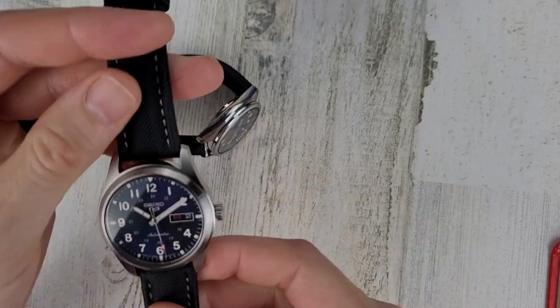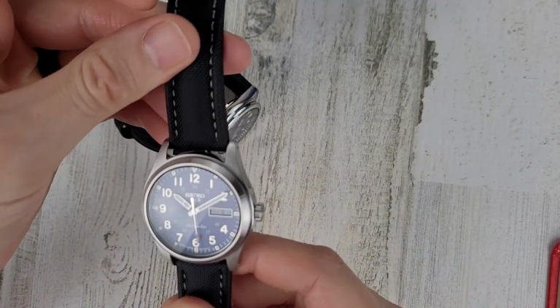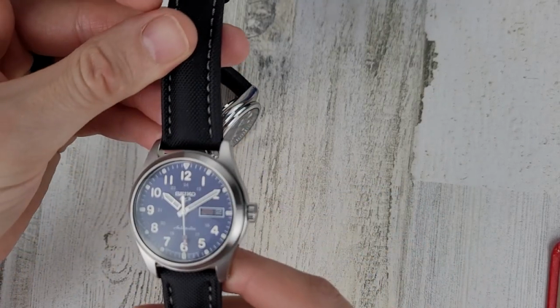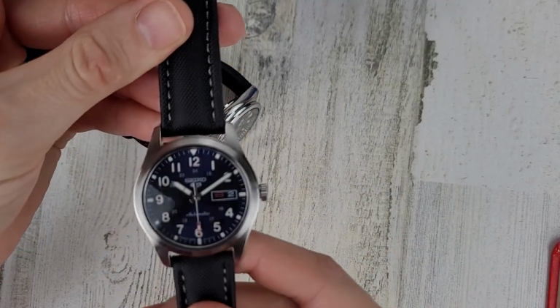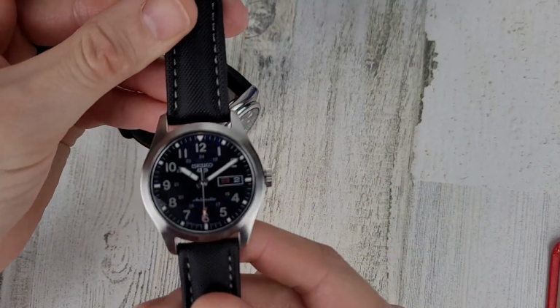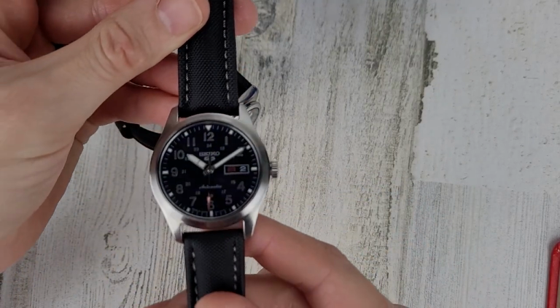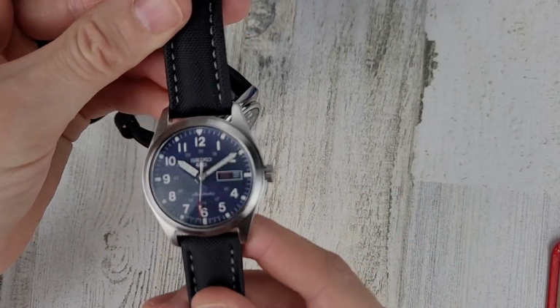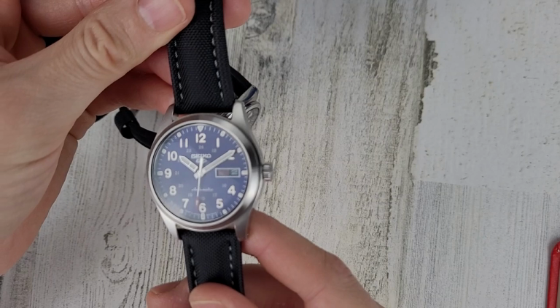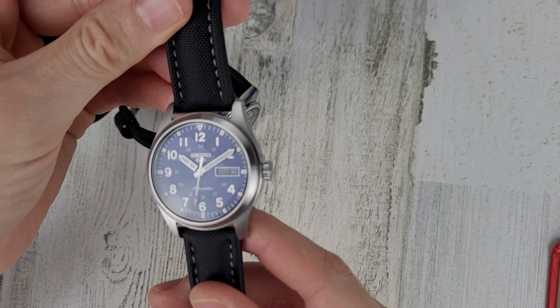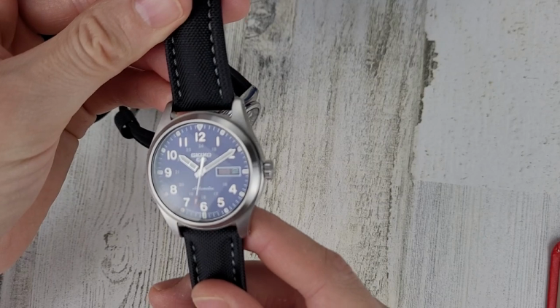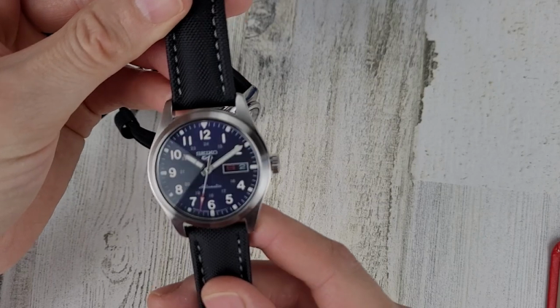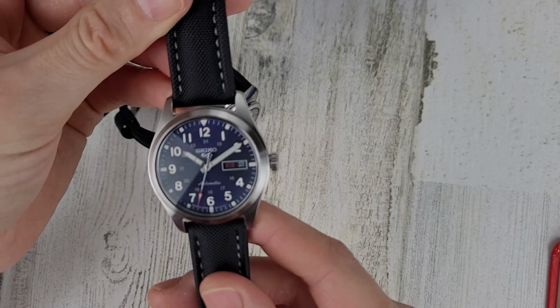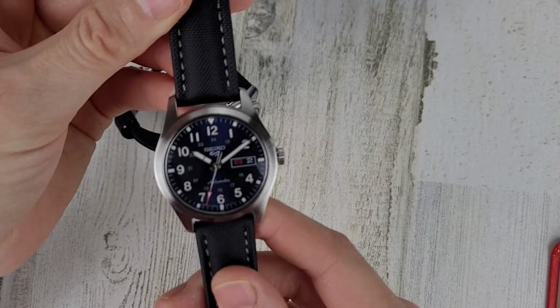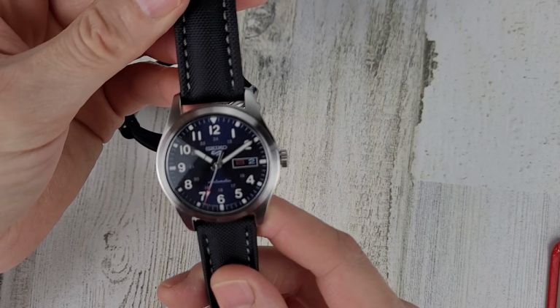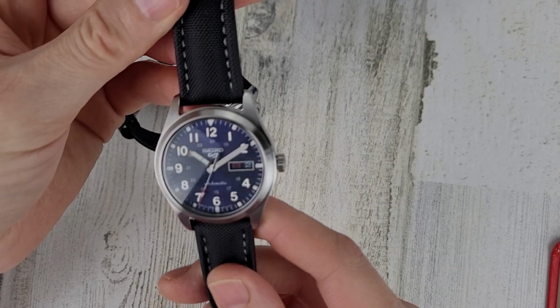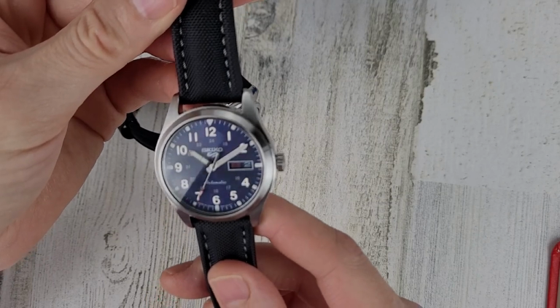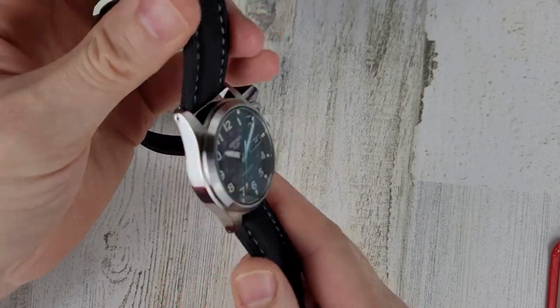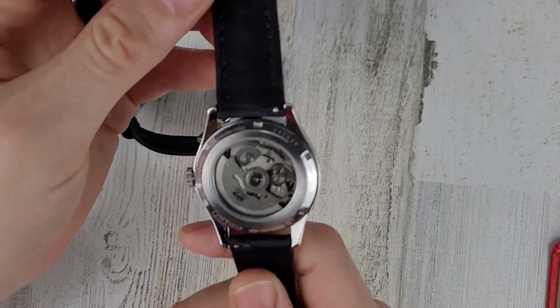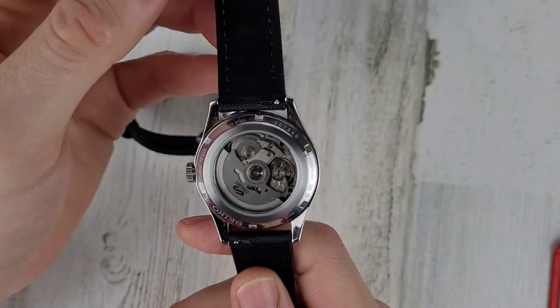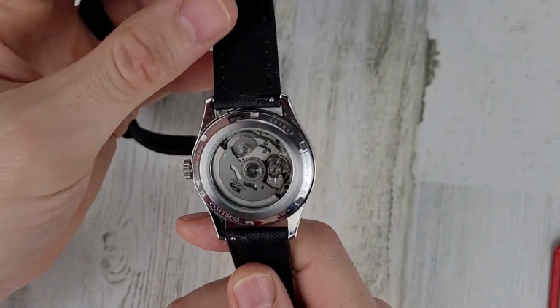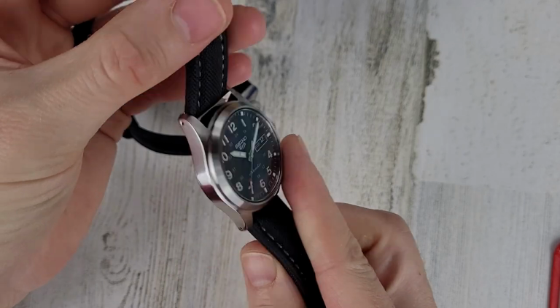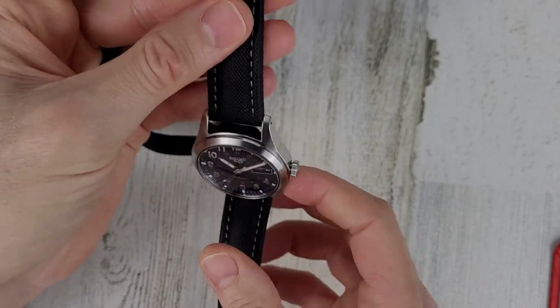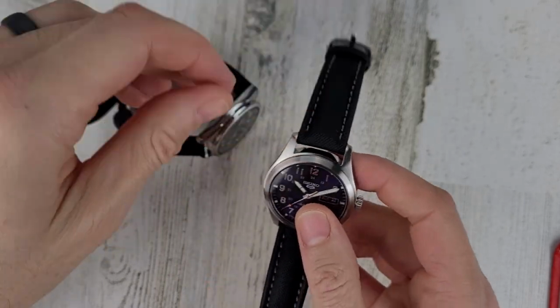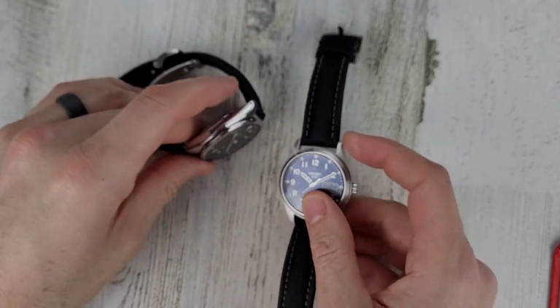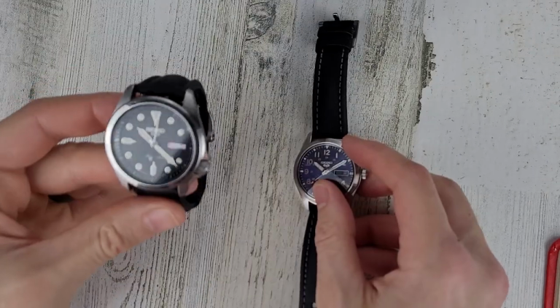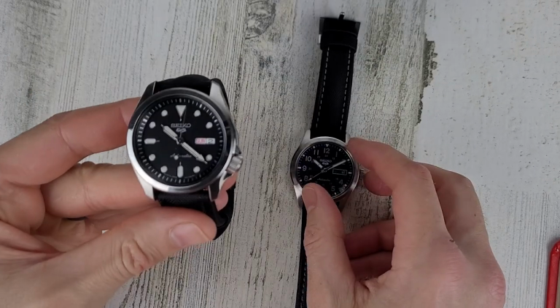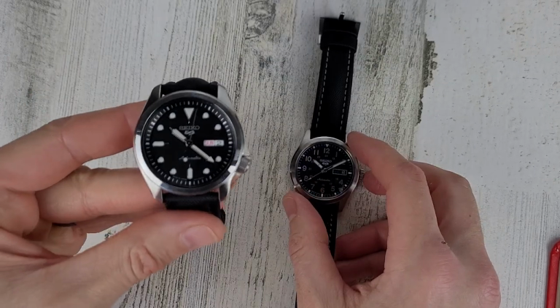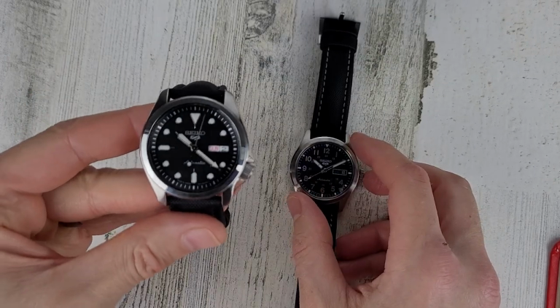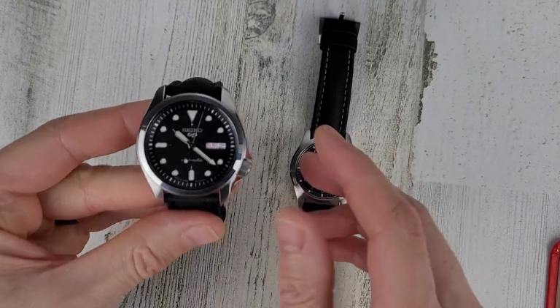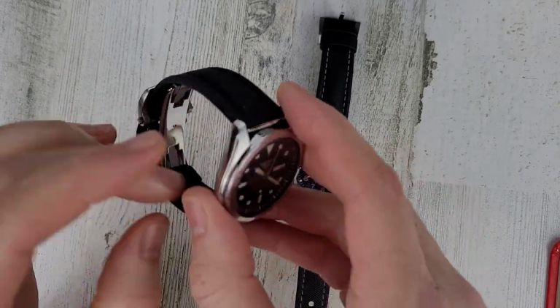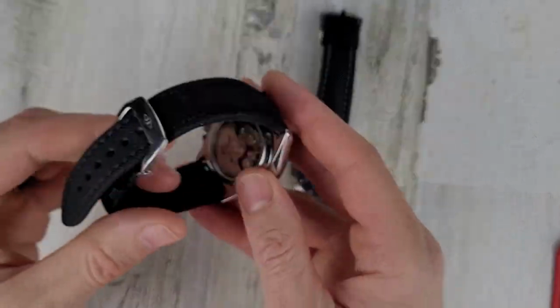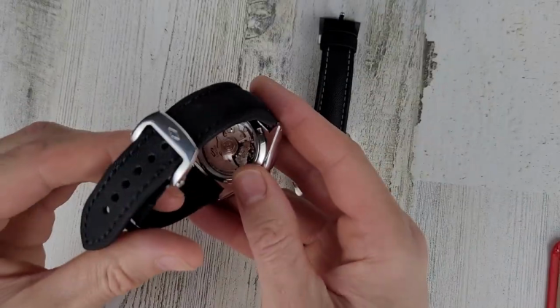Let me know your thoughts on these straps. If you guys have experience with sailcloth straps, I'd like to hear it in the comments section. As always, thank you for your time and thank you for watching.